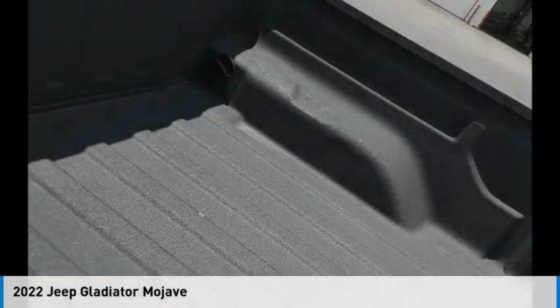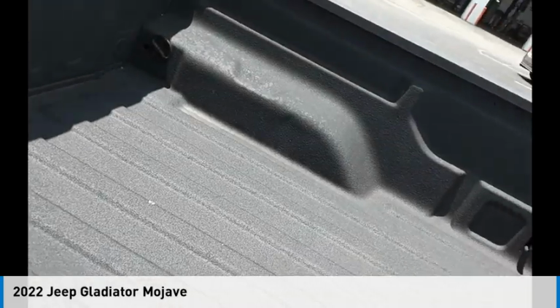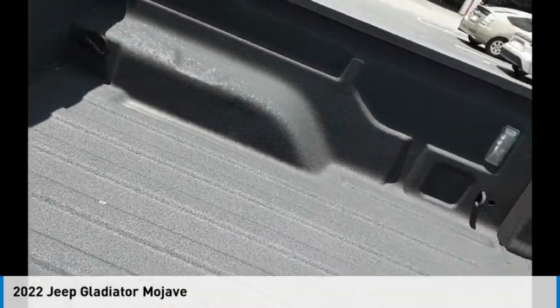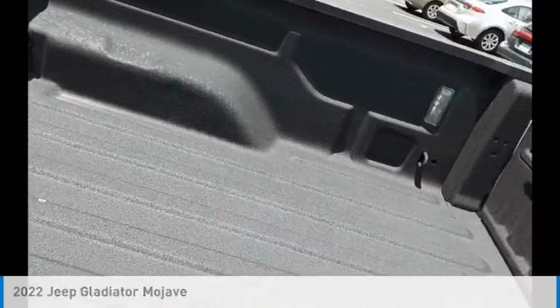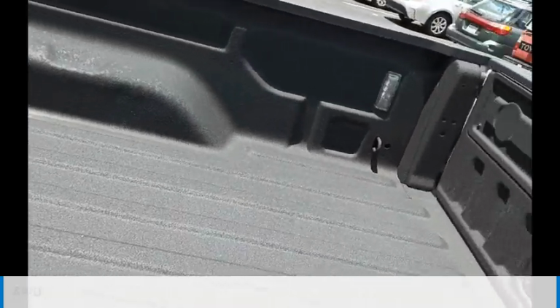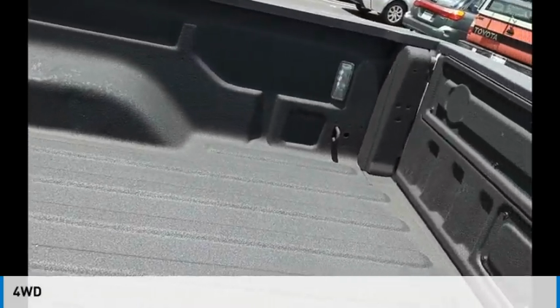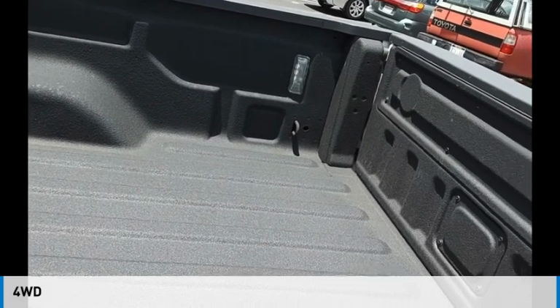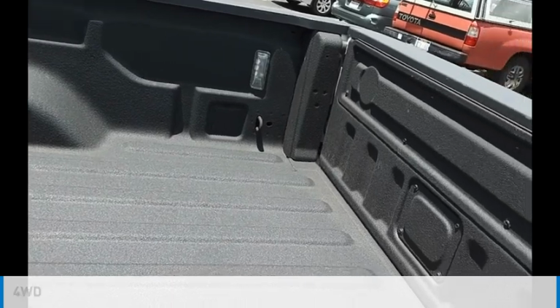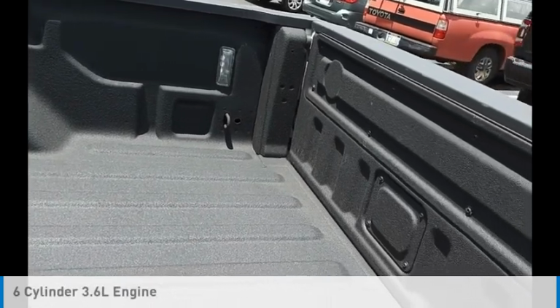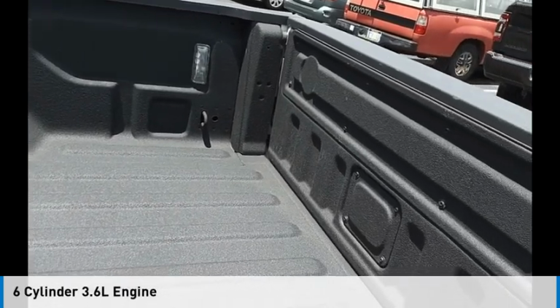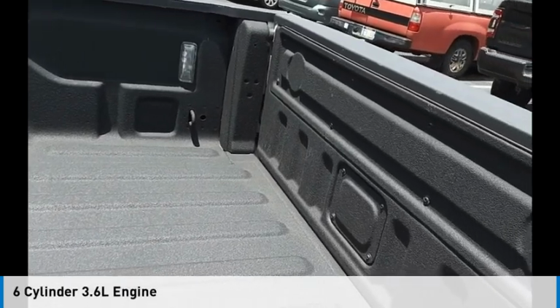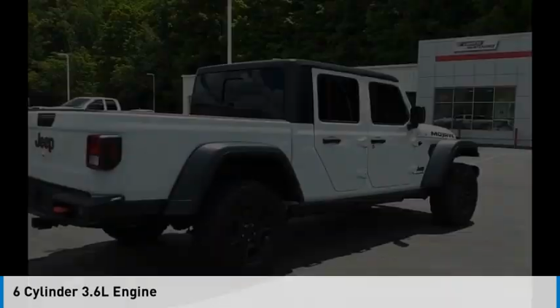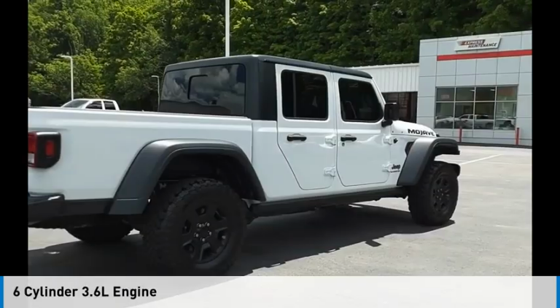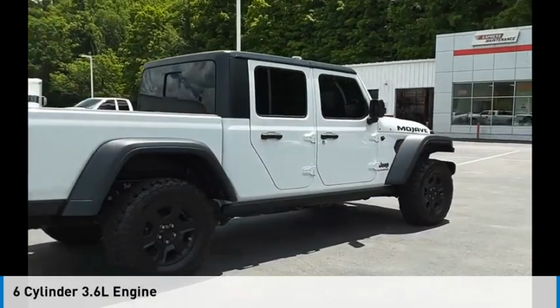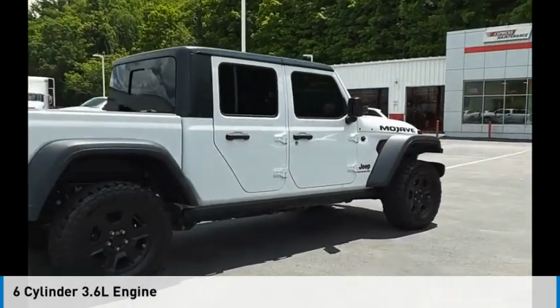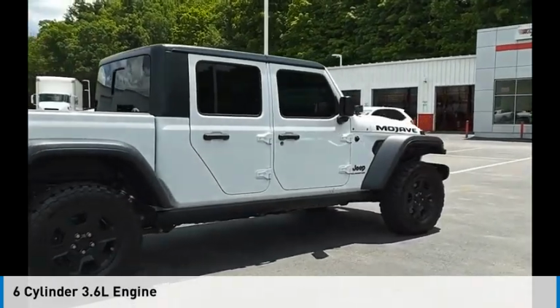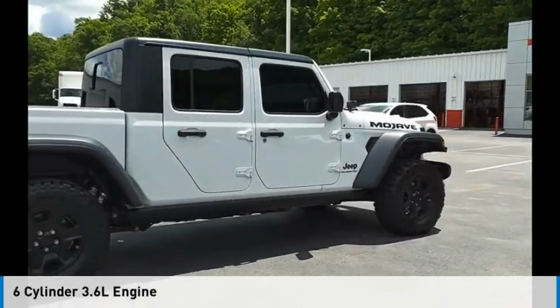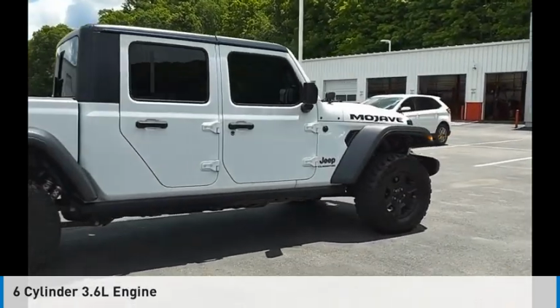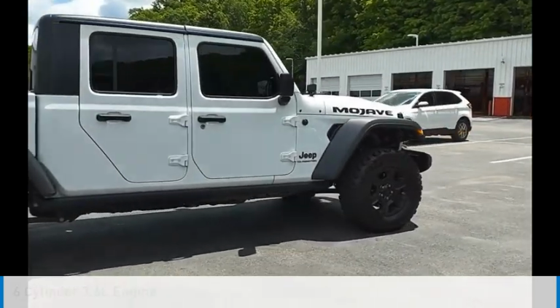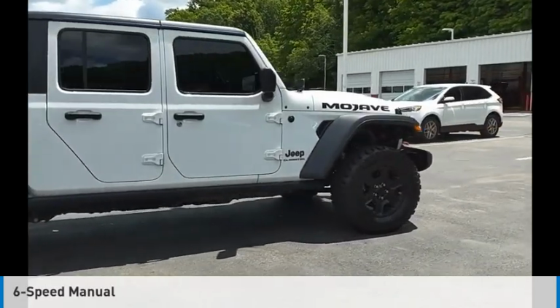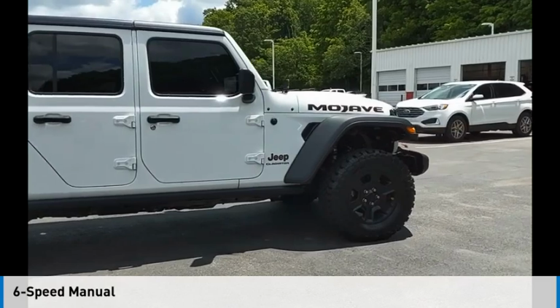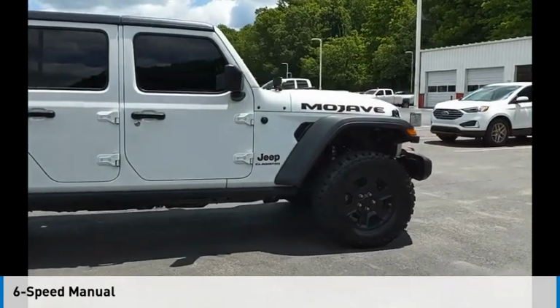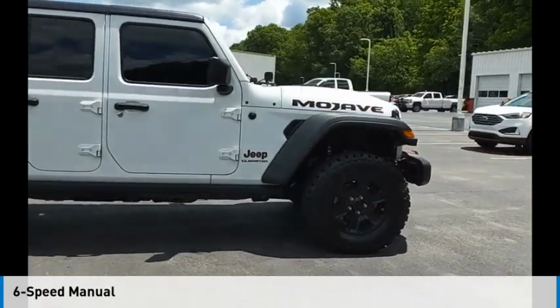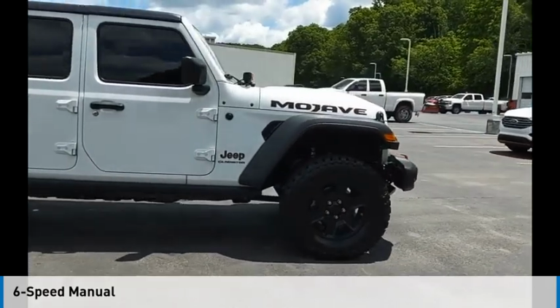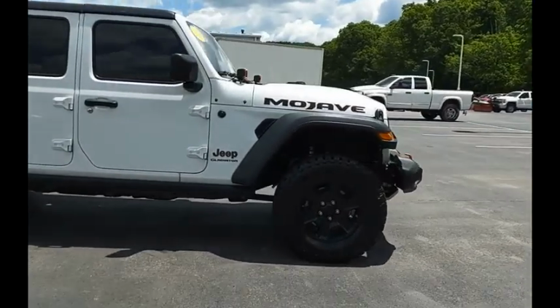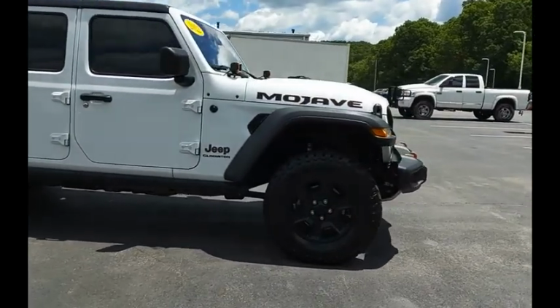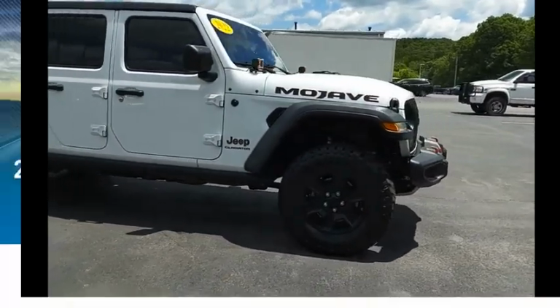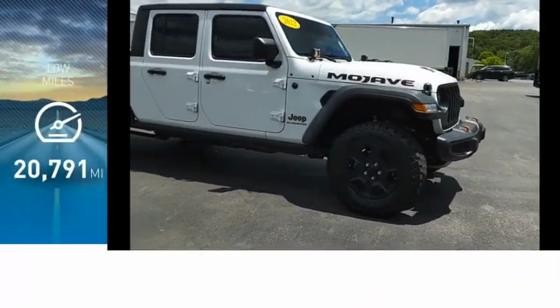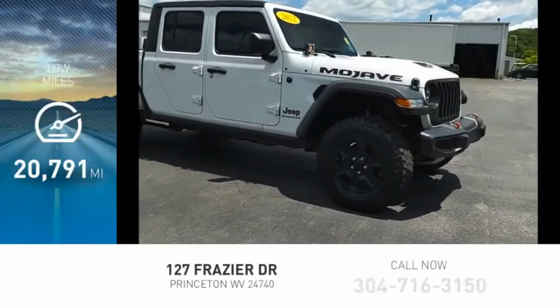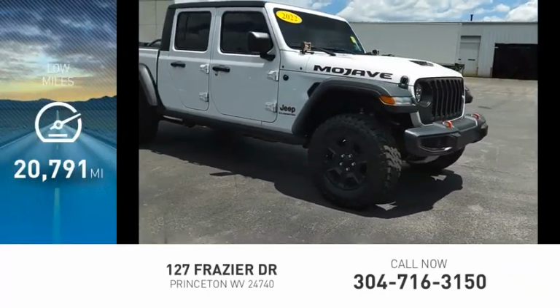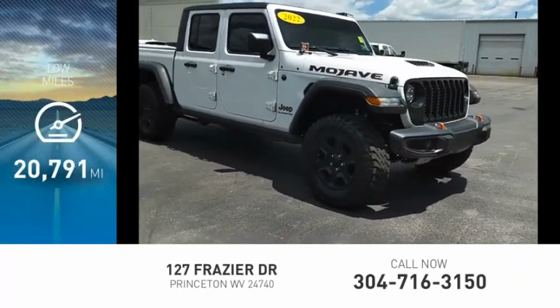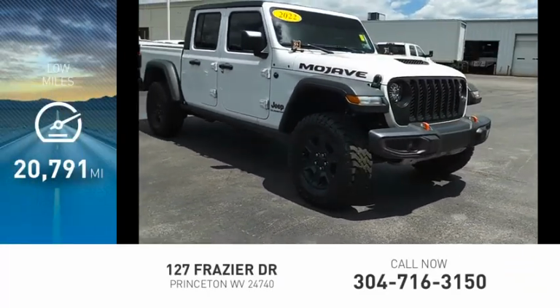This vehicle is powered by a four-wheel drive, six-cylinder, 3.6-liter engine, and comes with a six-speed manual transmission. This vehicle has less than 25,000 miles.